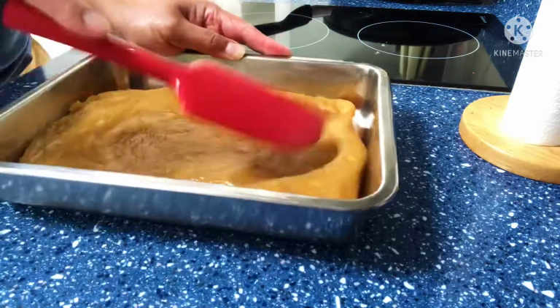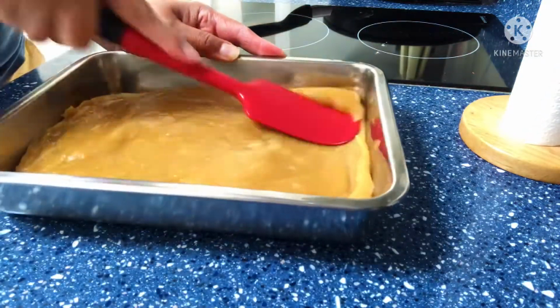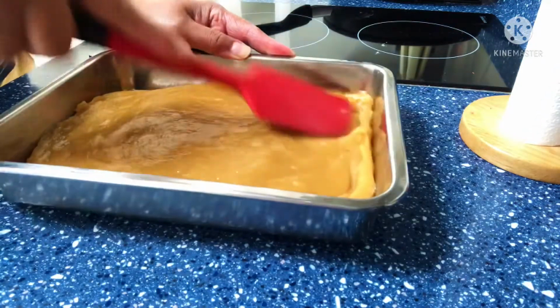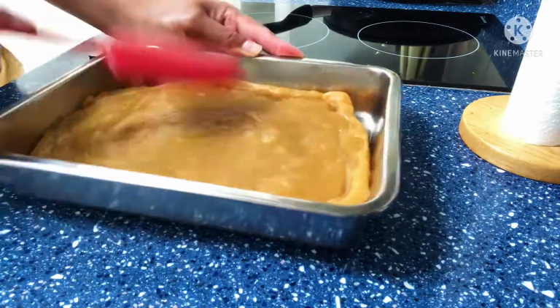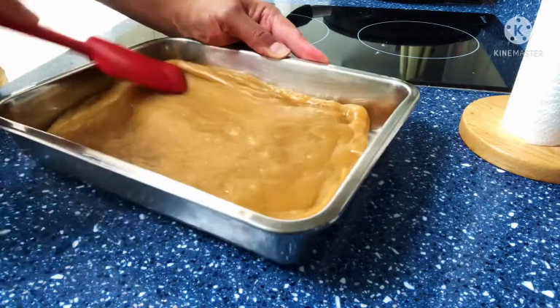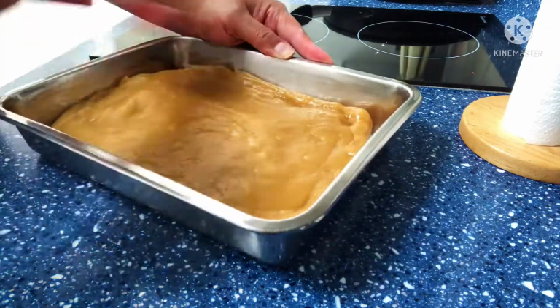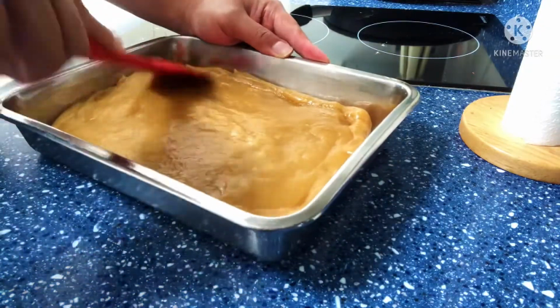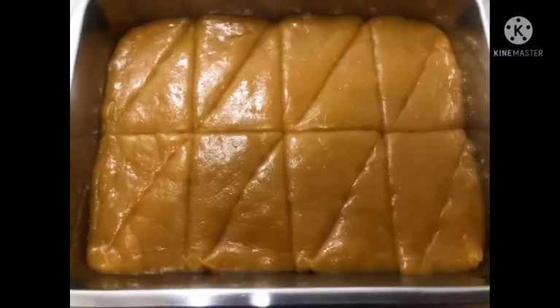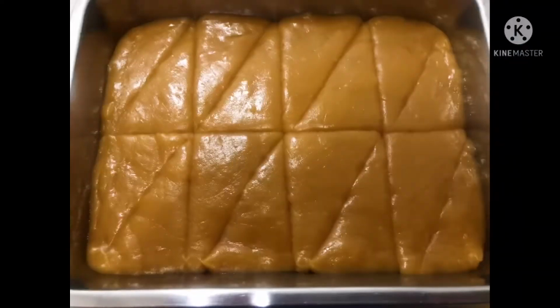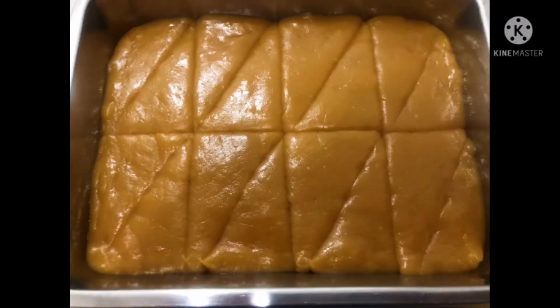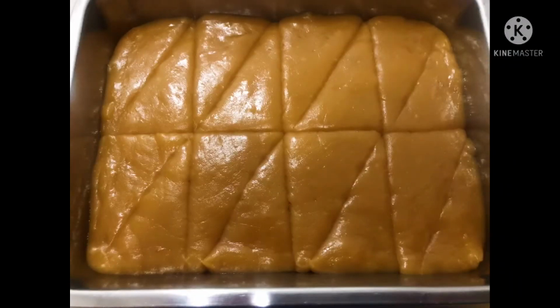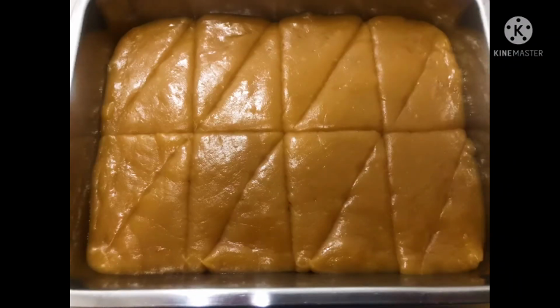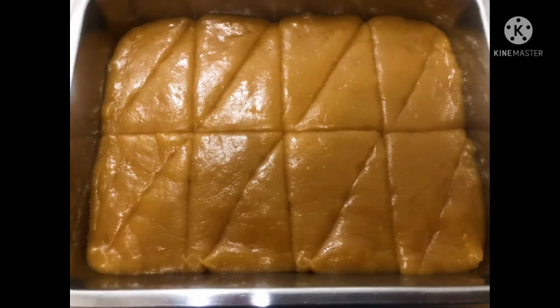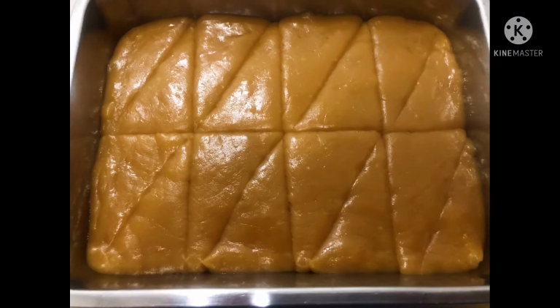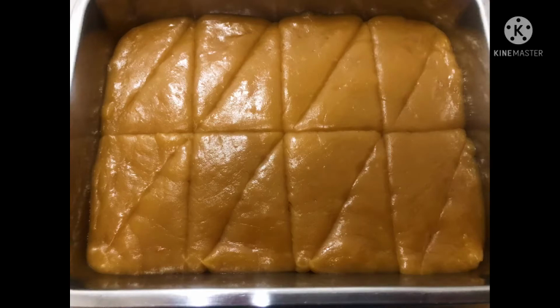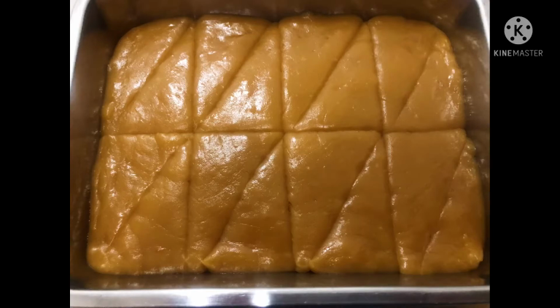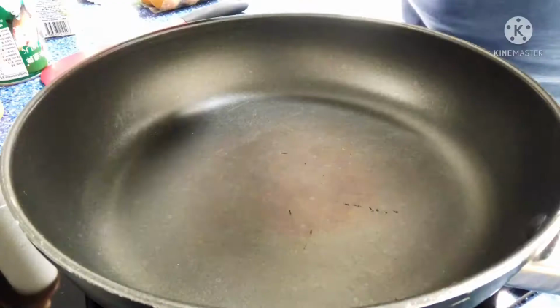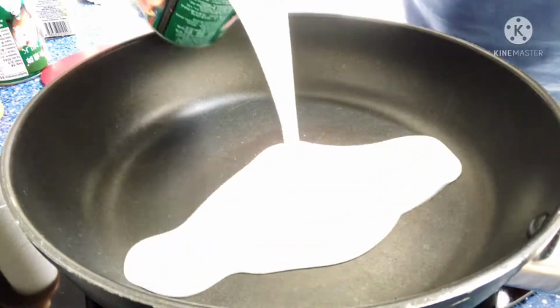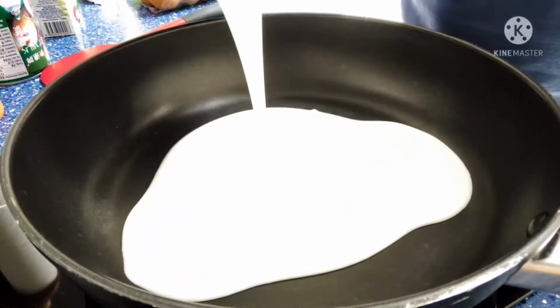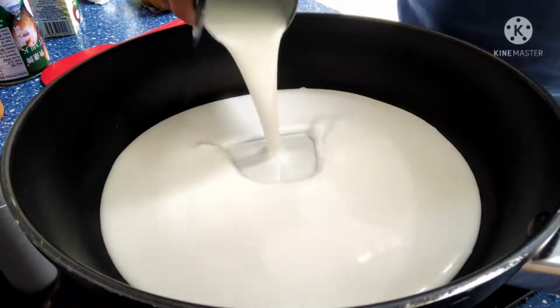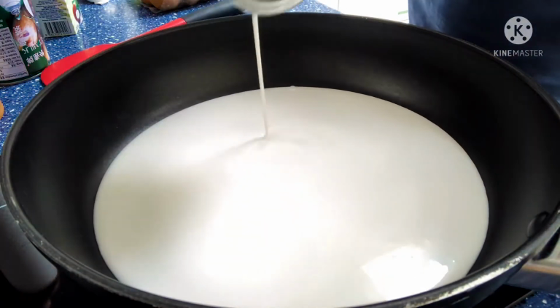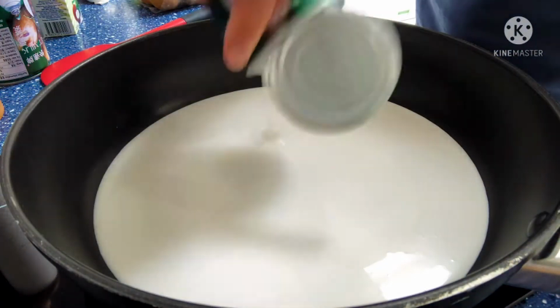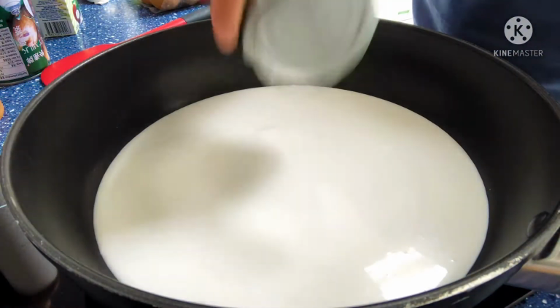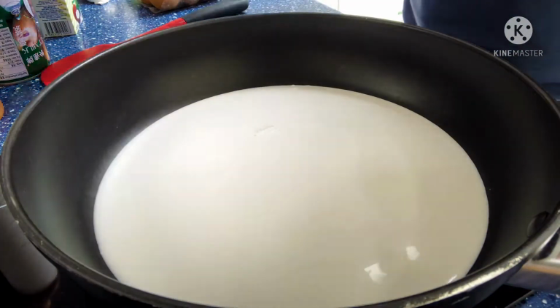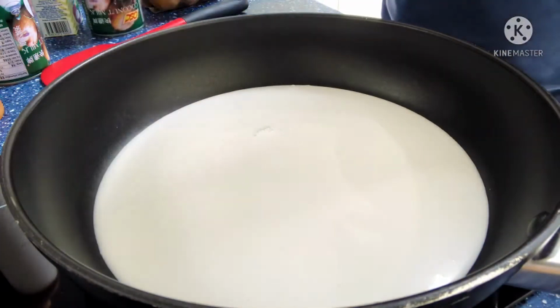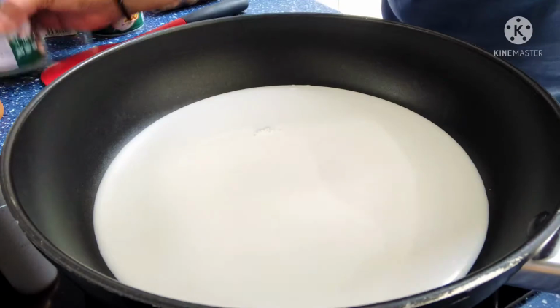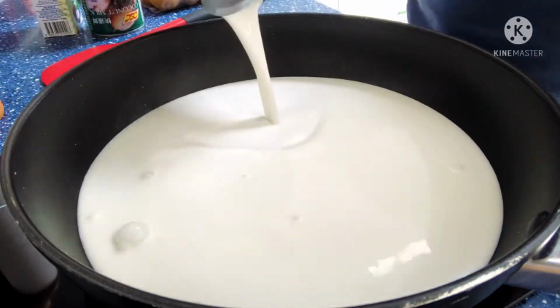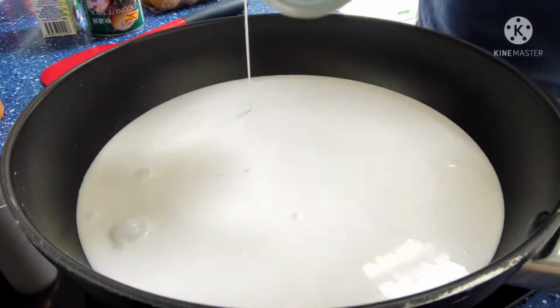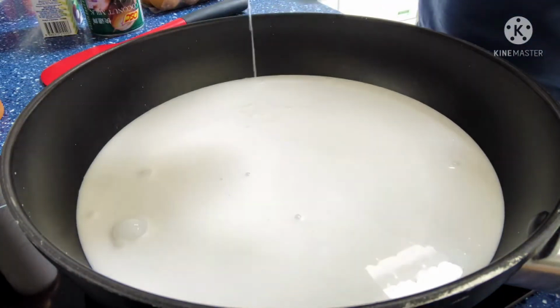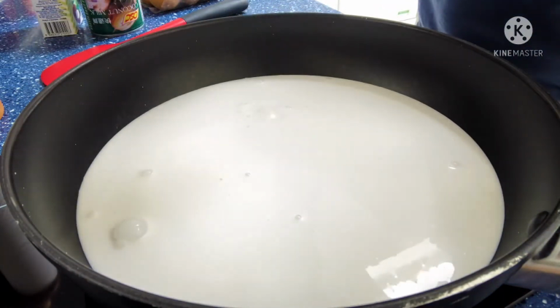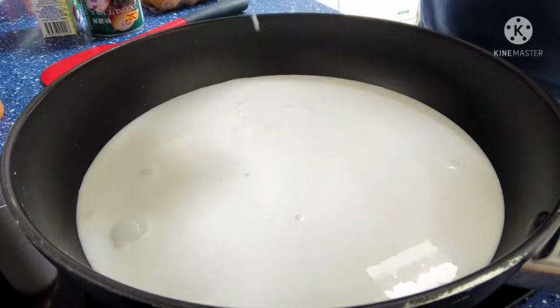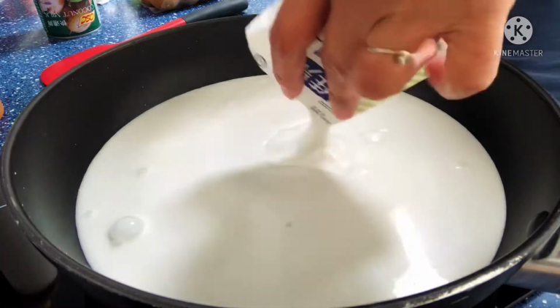So the recipe is really simple. You just need glutinous rice, coconut milk, sugar, and a pinch of salt. The recipe will be written on the description box below.